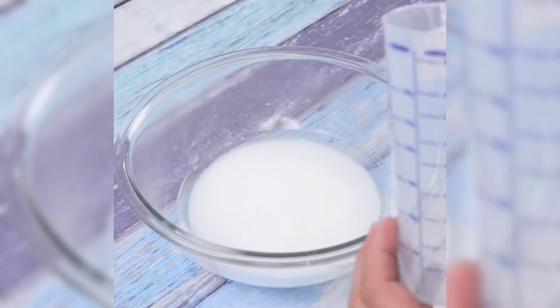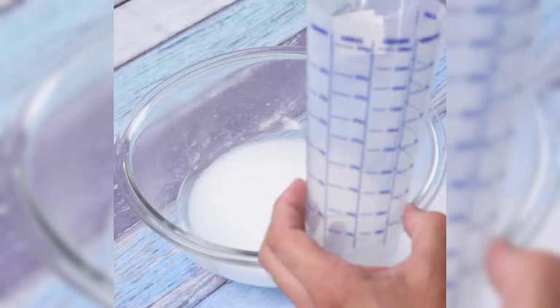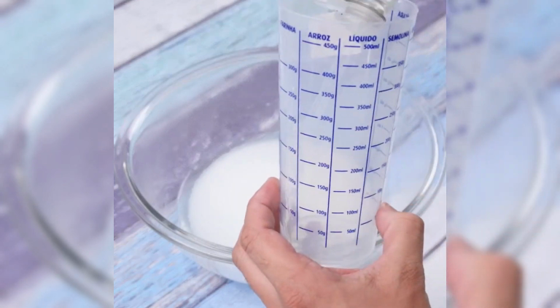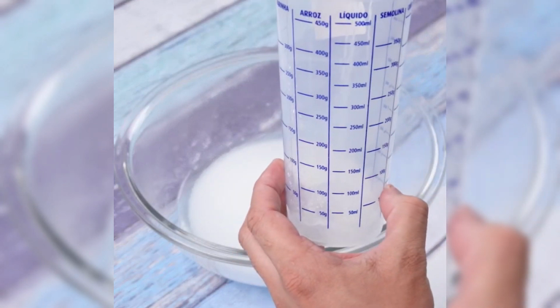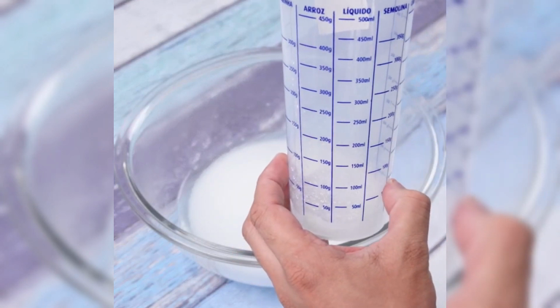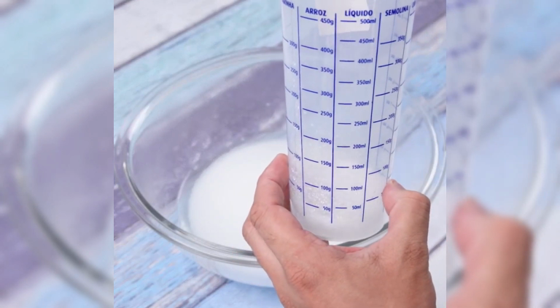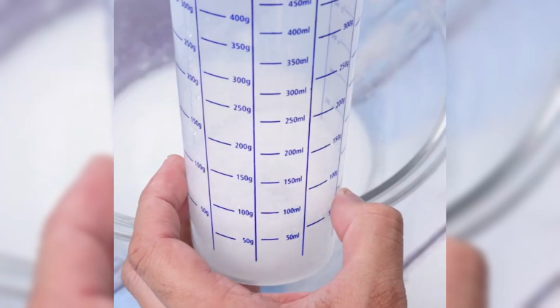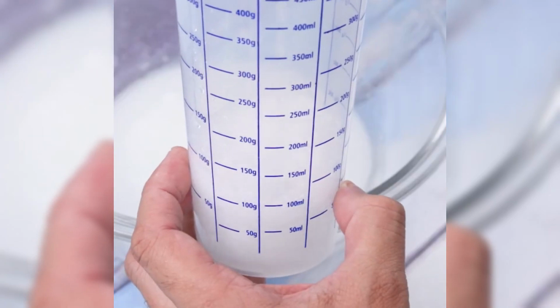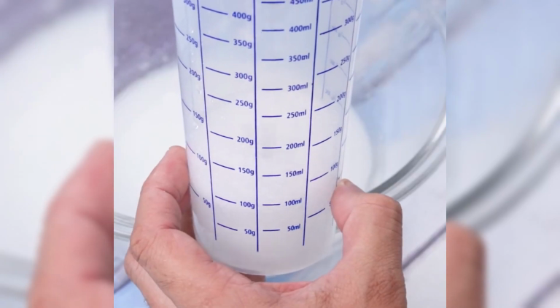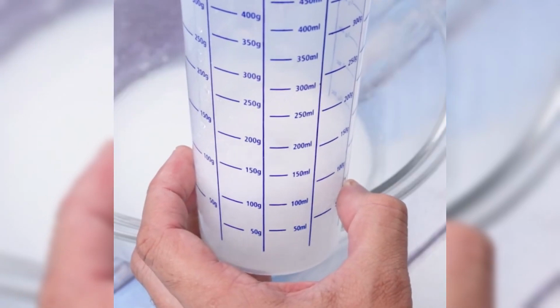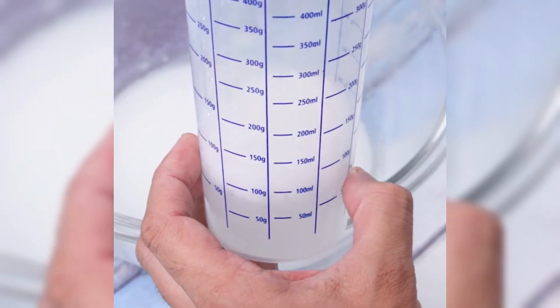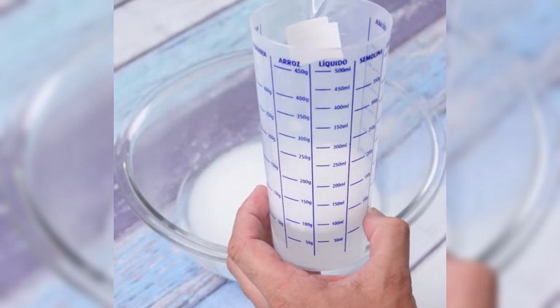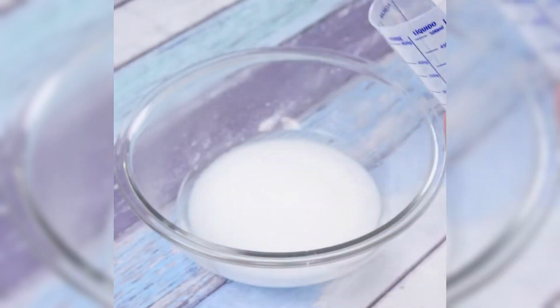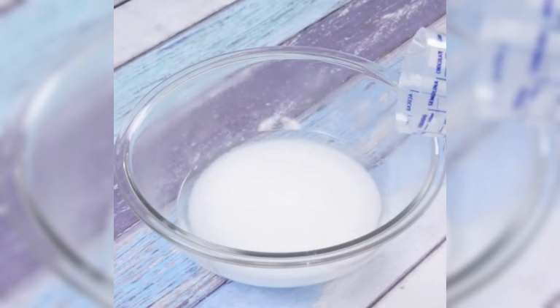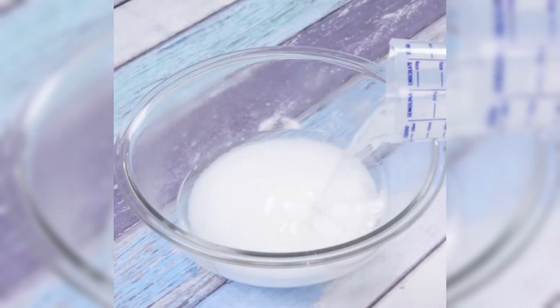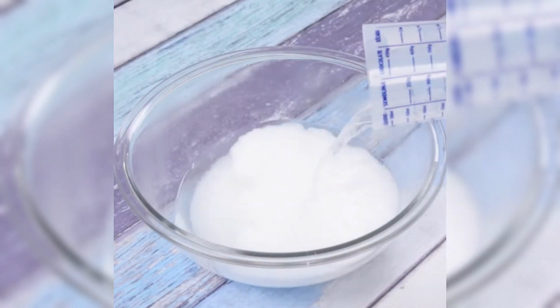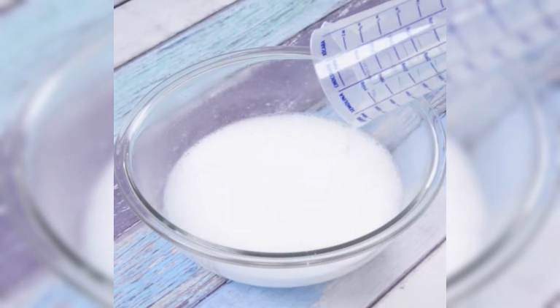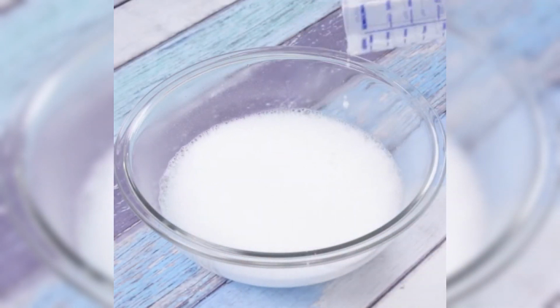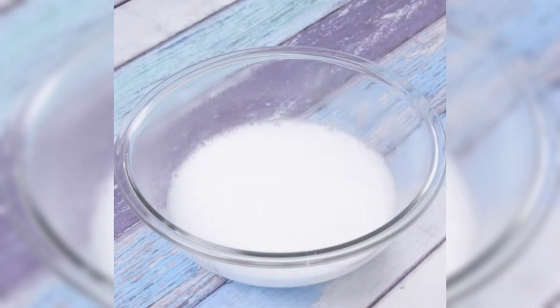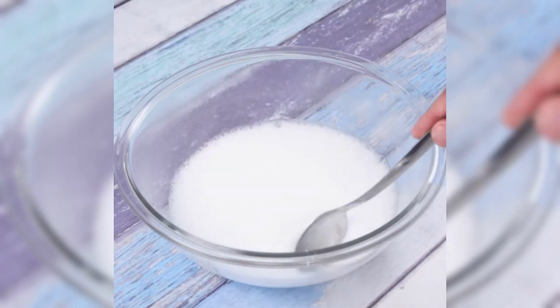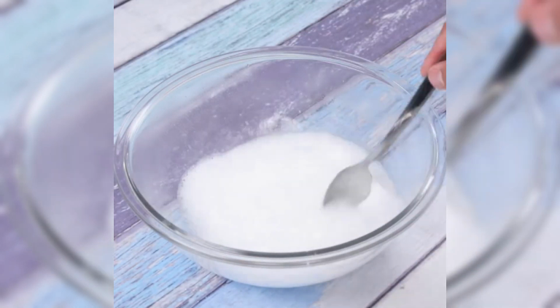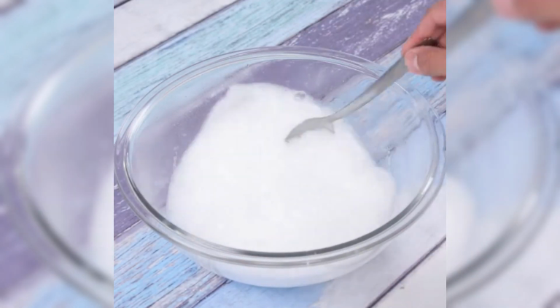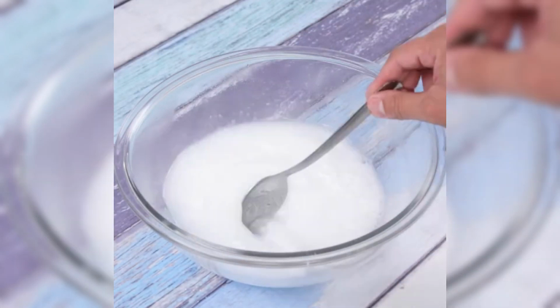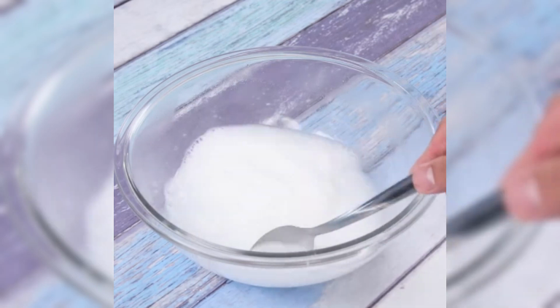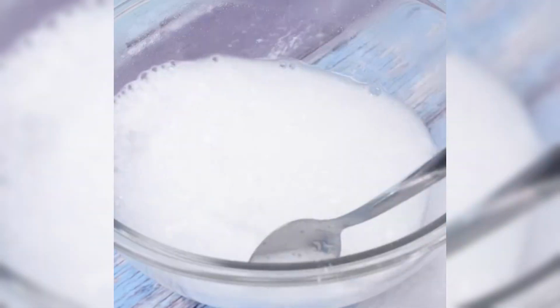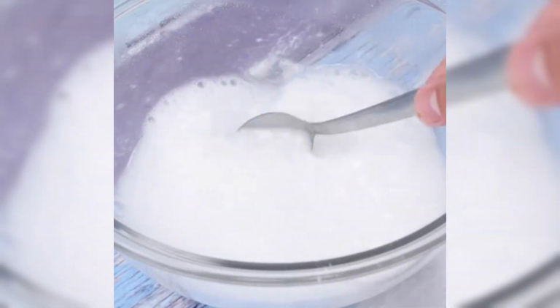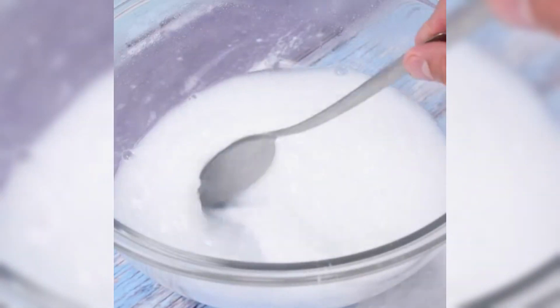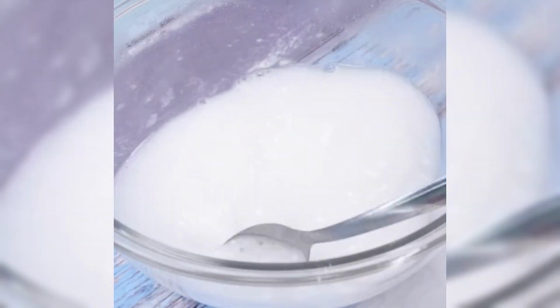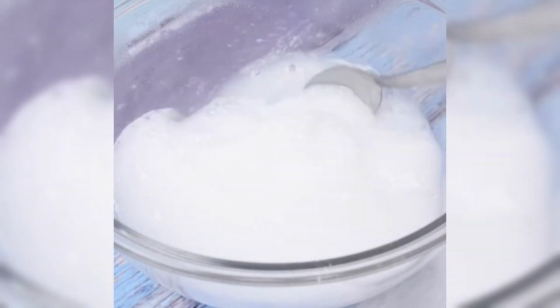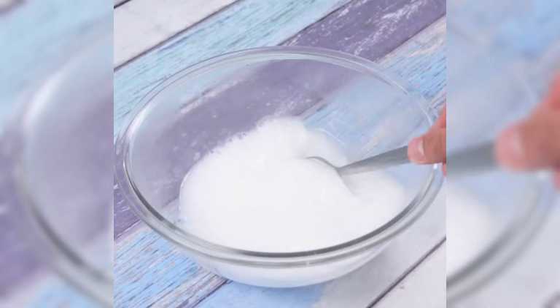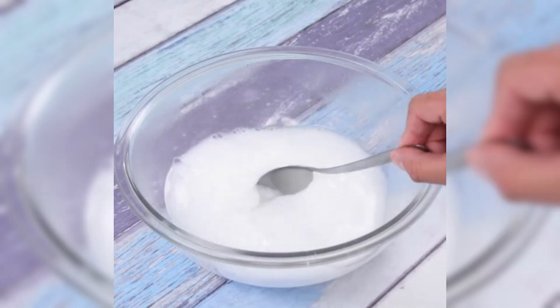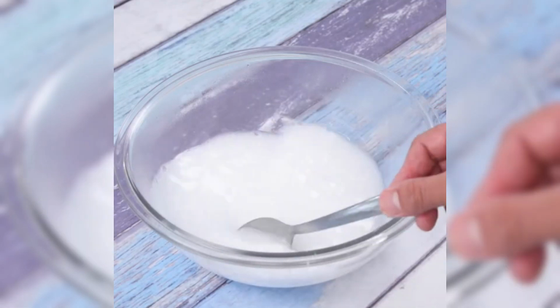I just mop the floor once a week. This cleans the dirt from the floor for up to 7 days. Soon after we will mix again, remembering to always mix after each added ingredient.